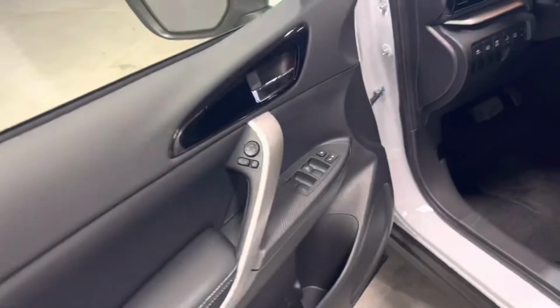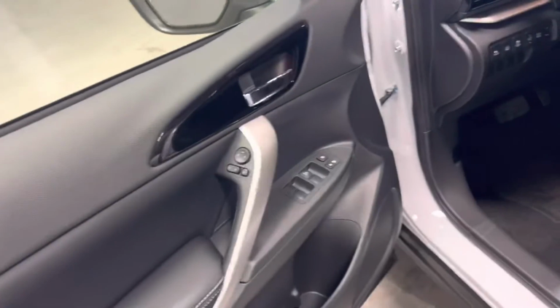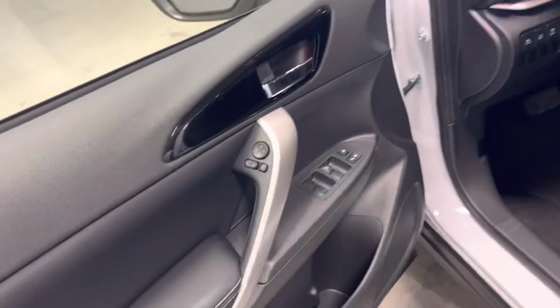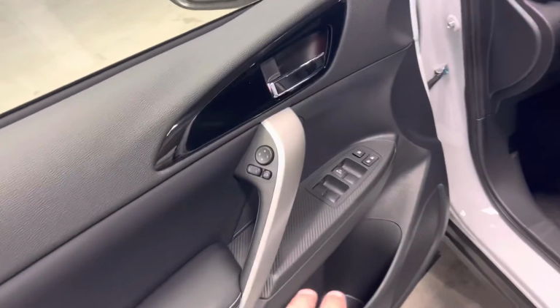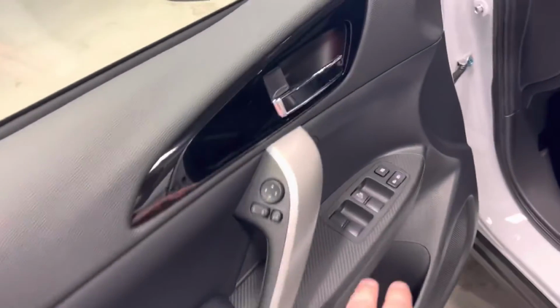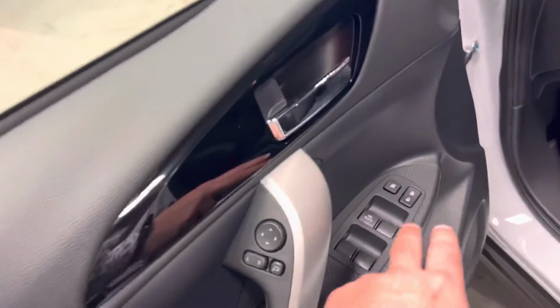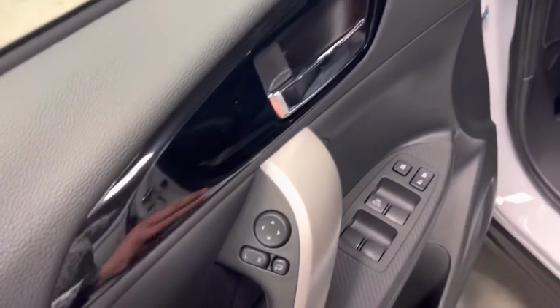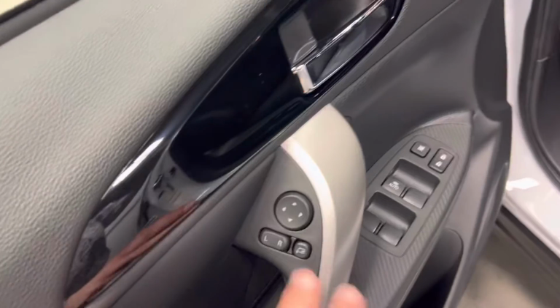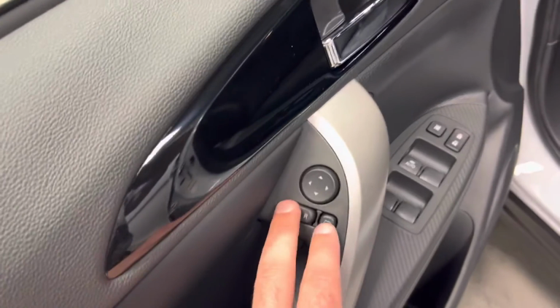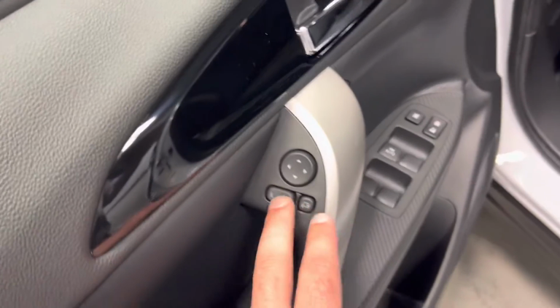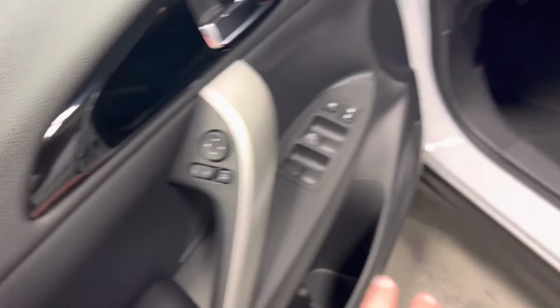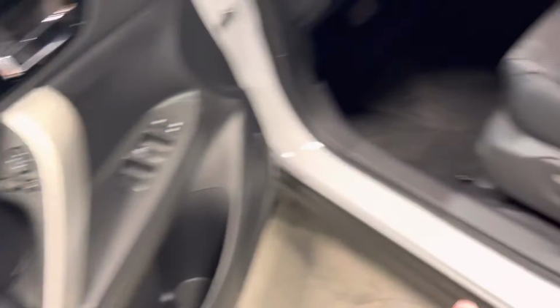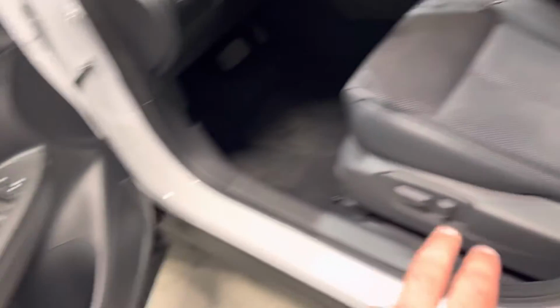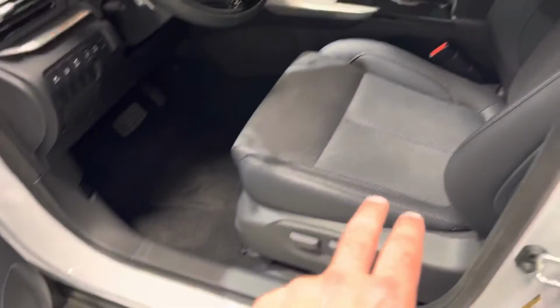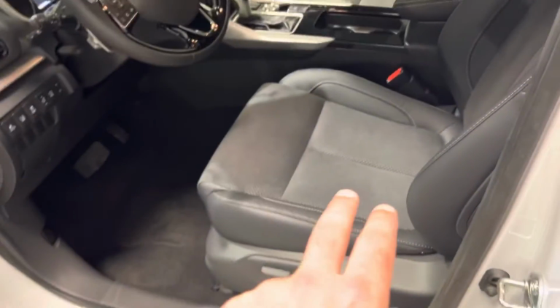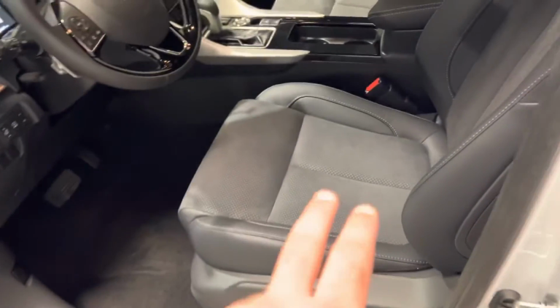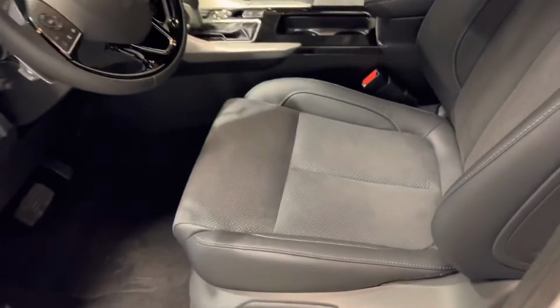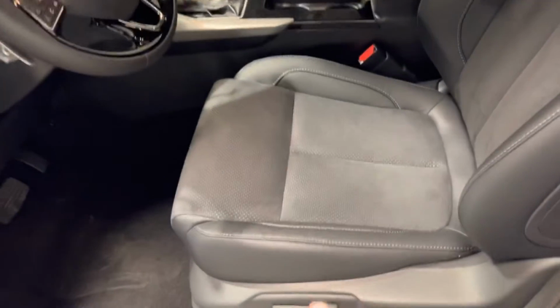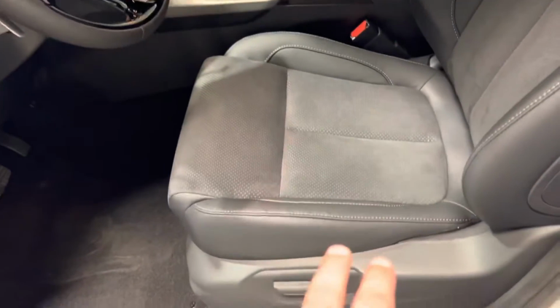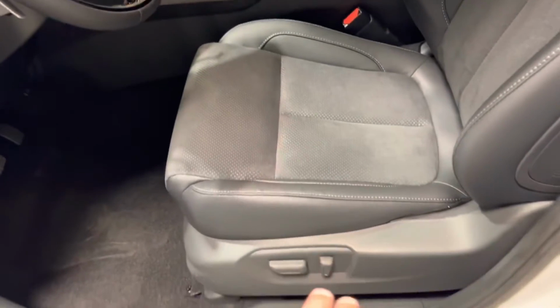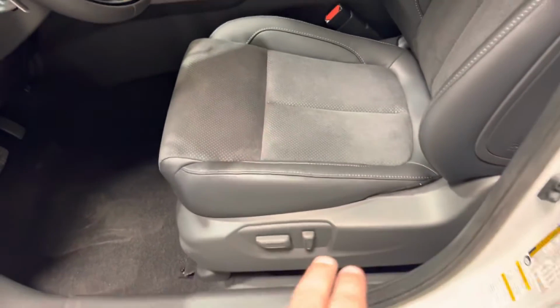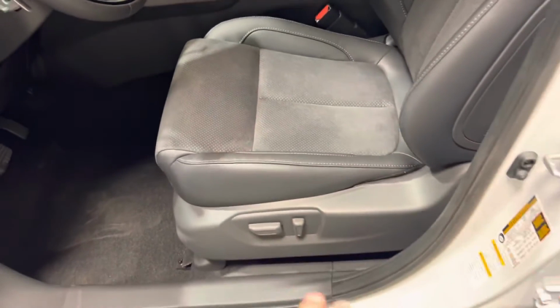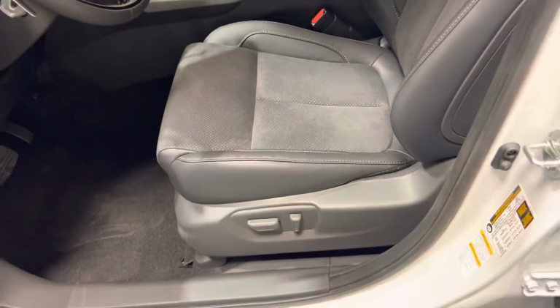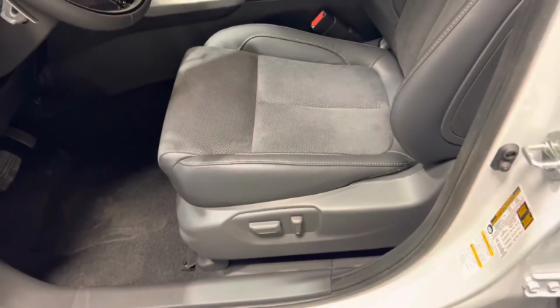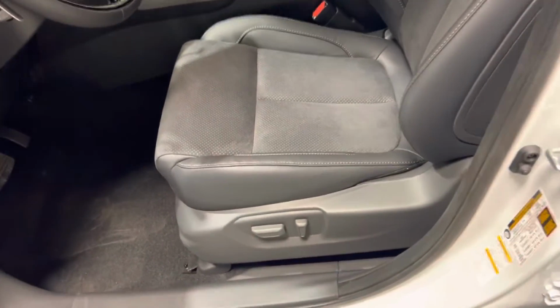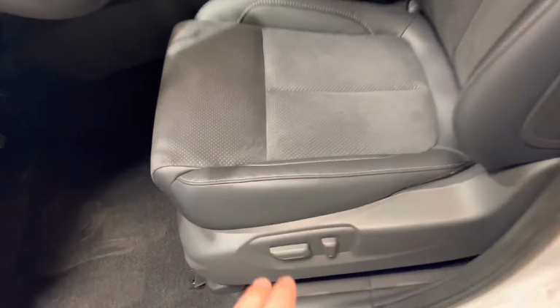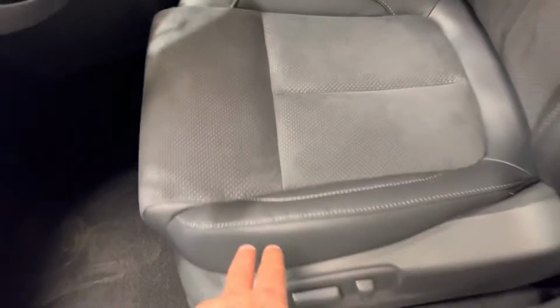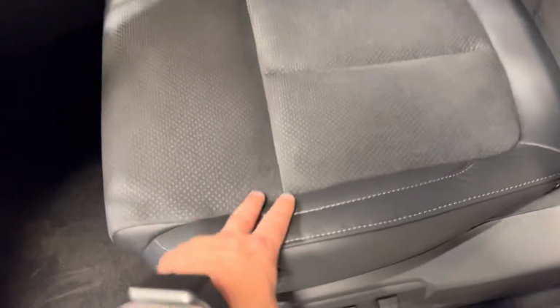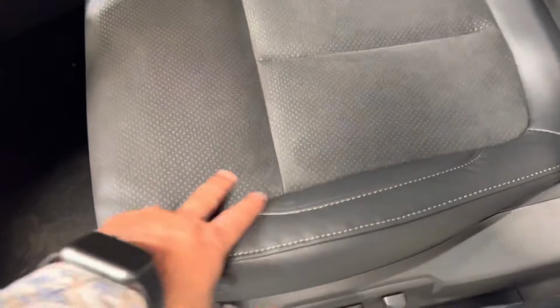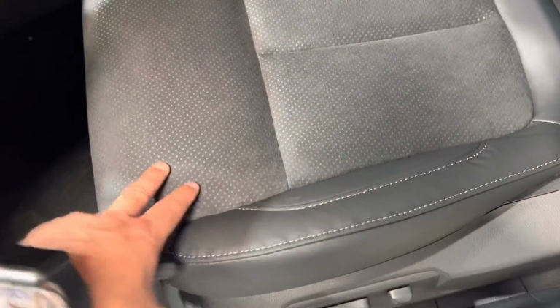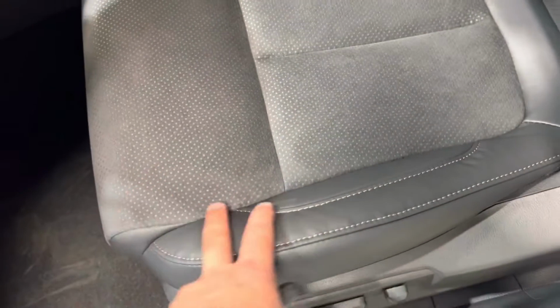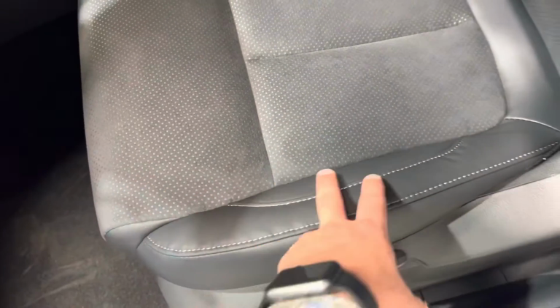In the door, you've got your power windows, power locks, and side mirror adjustment. The driver's seat is powered. You've got this beautiful faux suede interior.